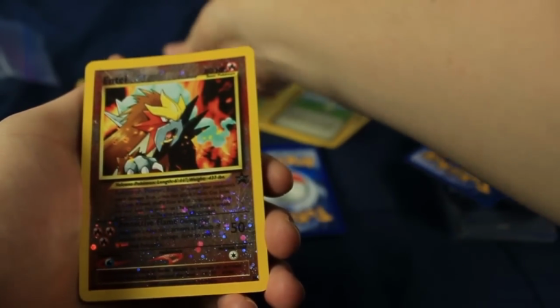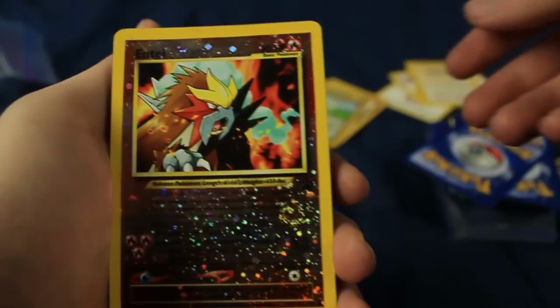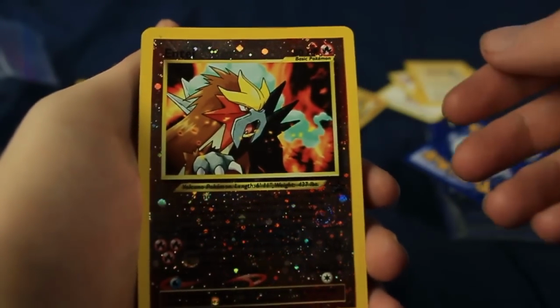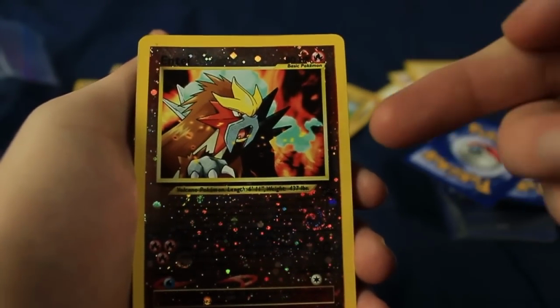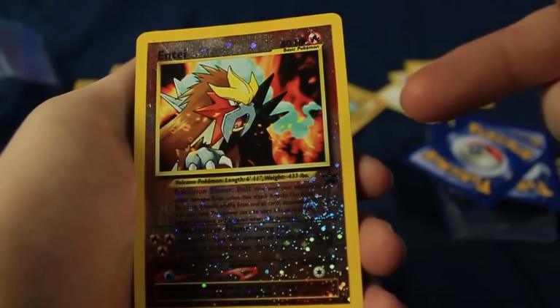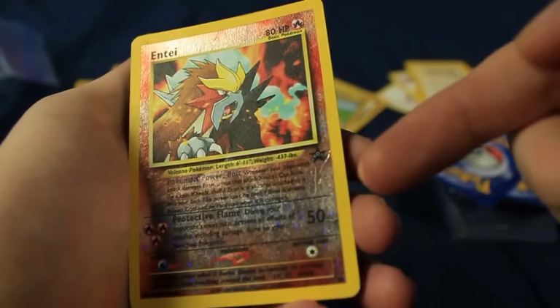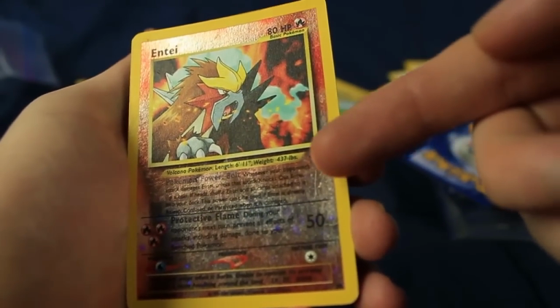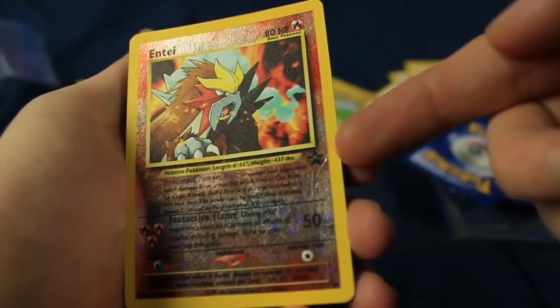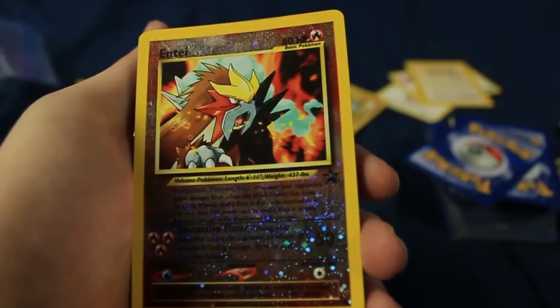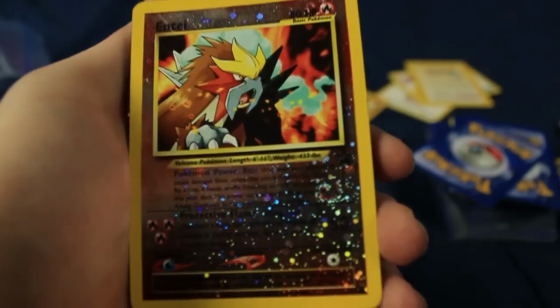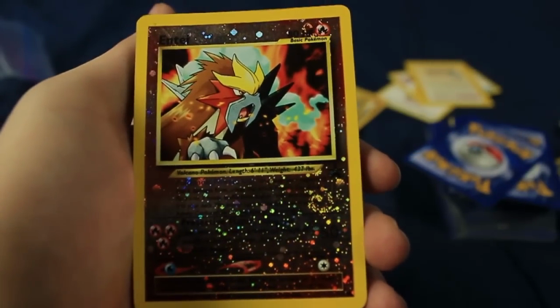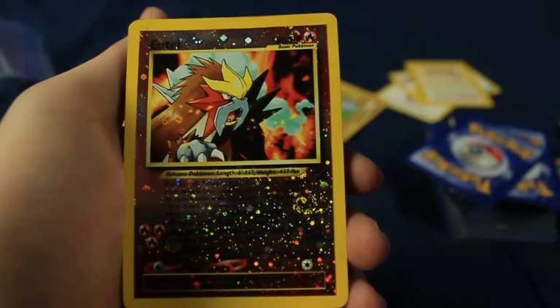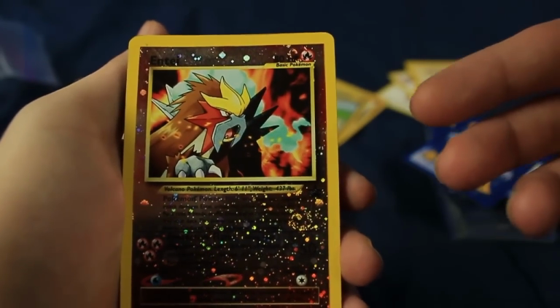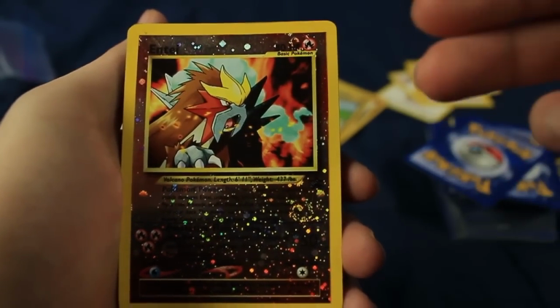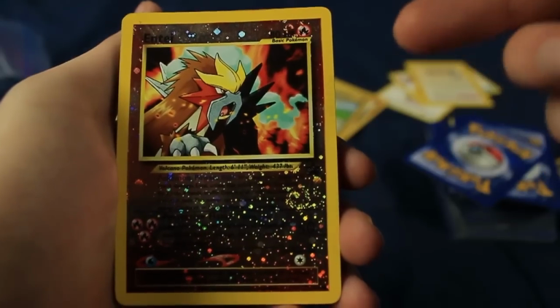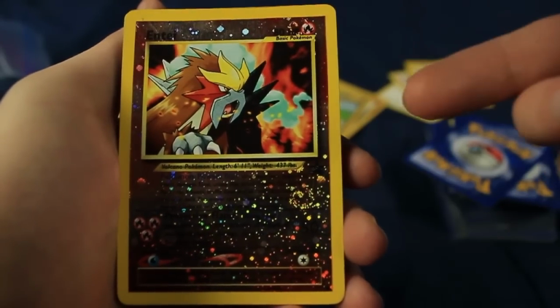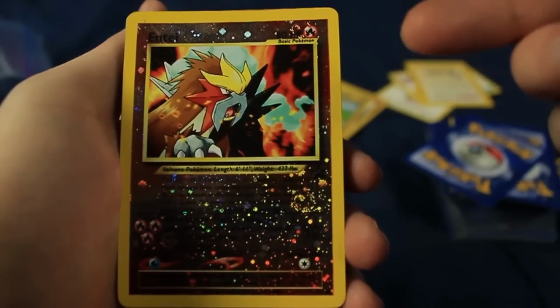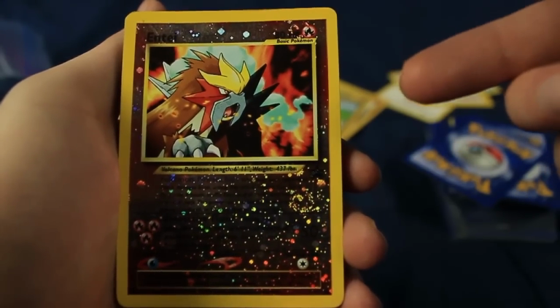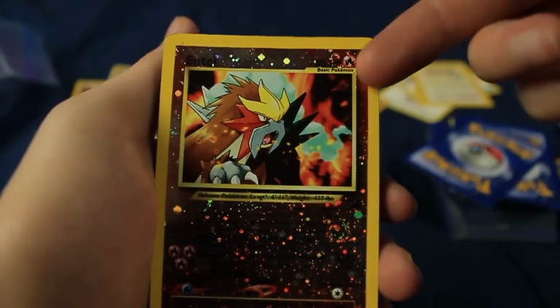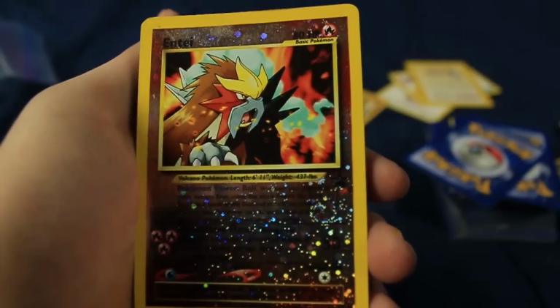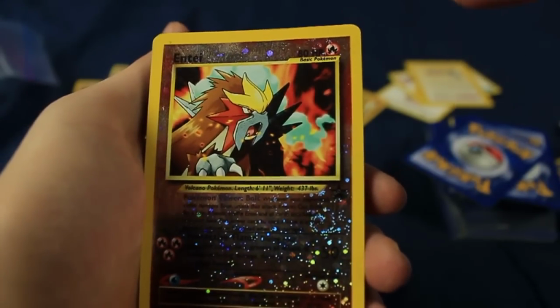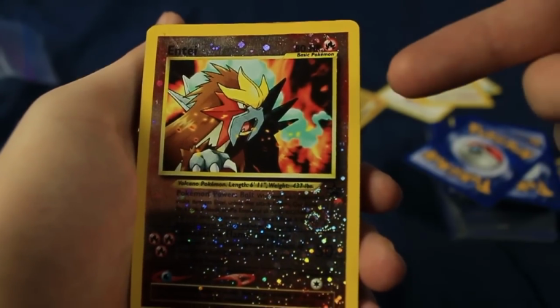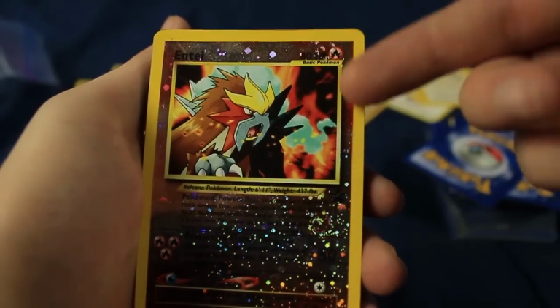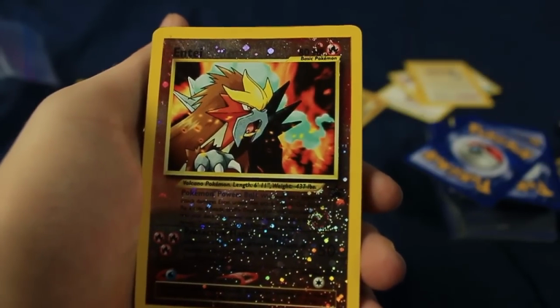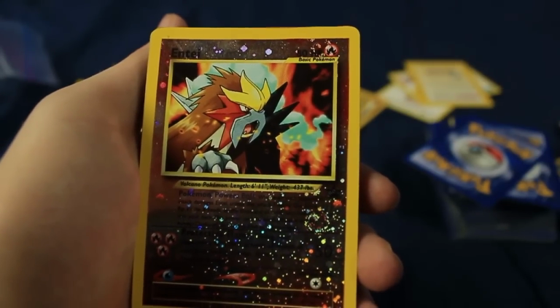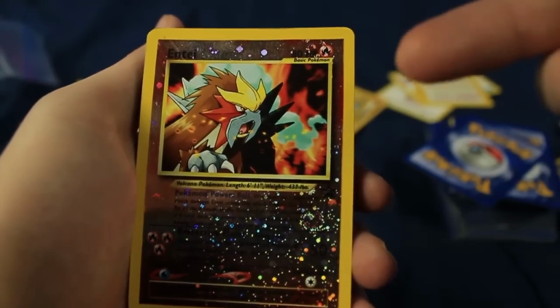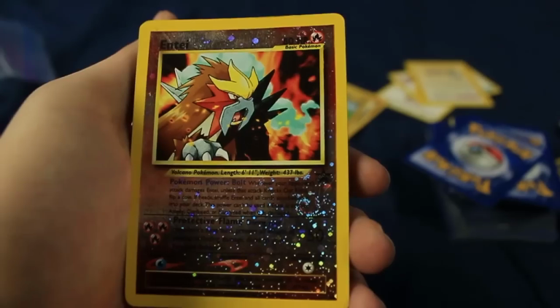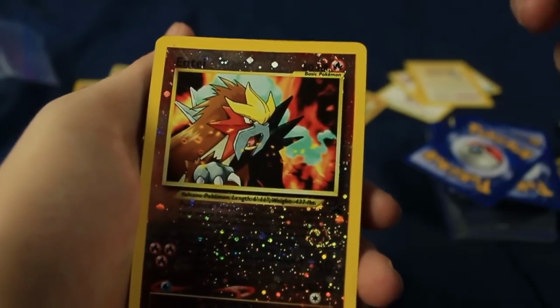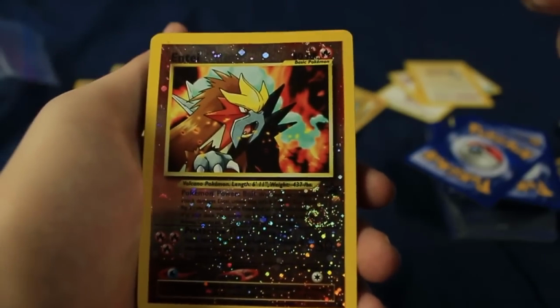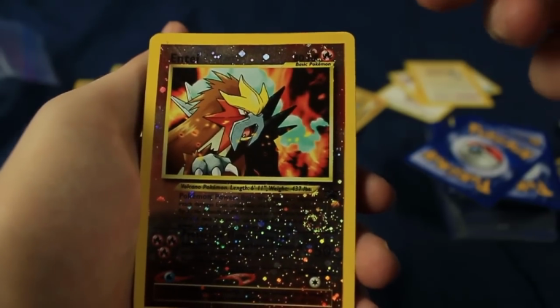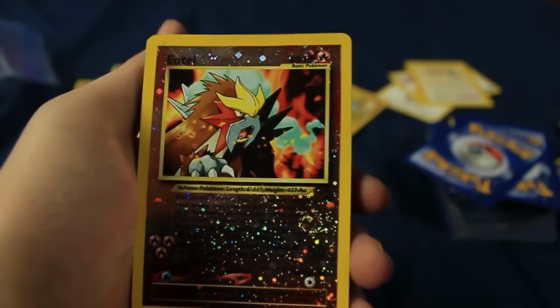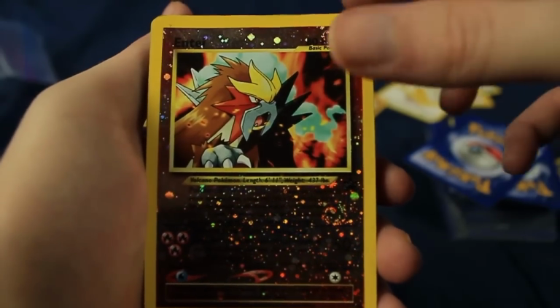We have the Reverse Holographic — that is the promo. You can see the promo stamp right there. If you went to the movie theaters back in the day for the third Pokemon movie, they'd give you that. I actually had that as a kid. Cool to have it again. I think I have a couple of these now, but very cool card. I love me some Entei.